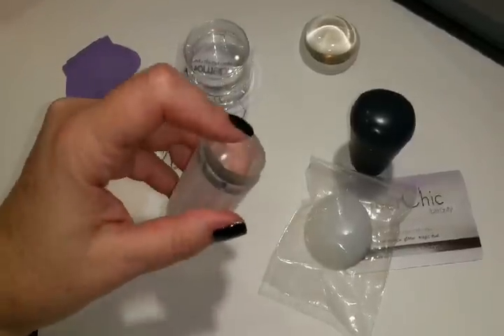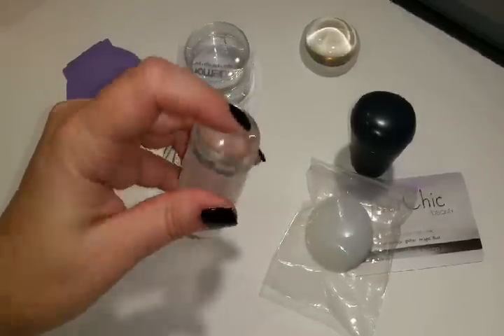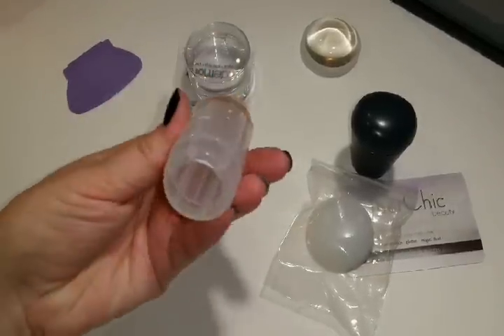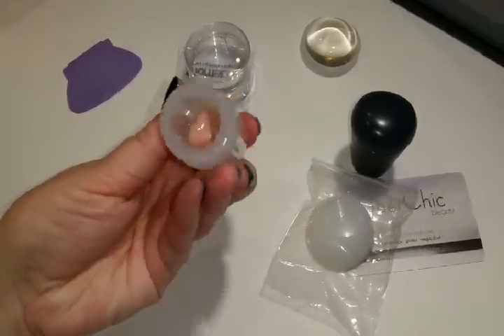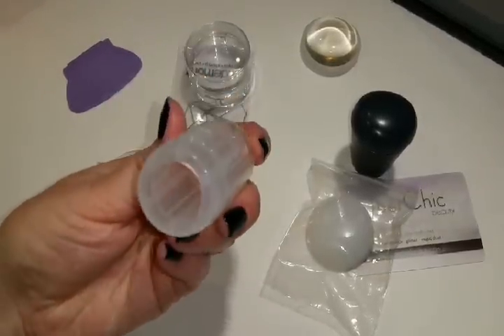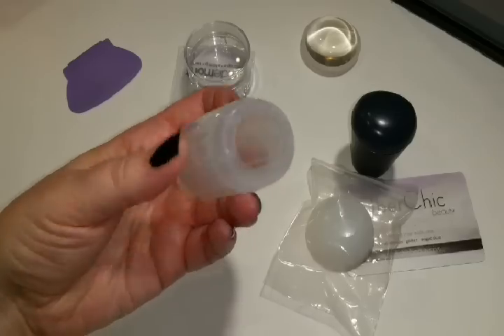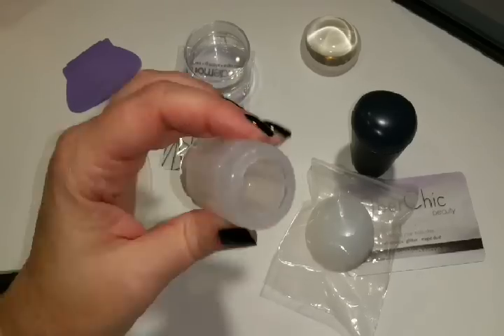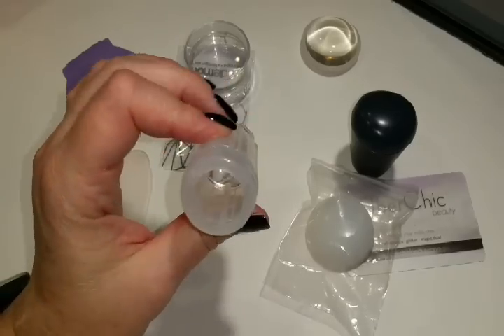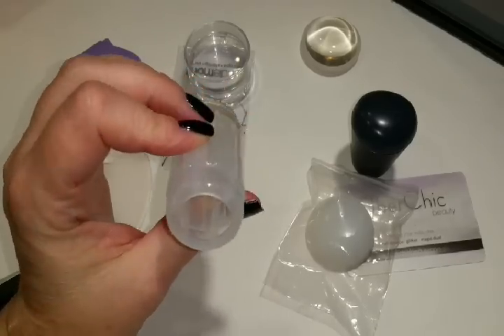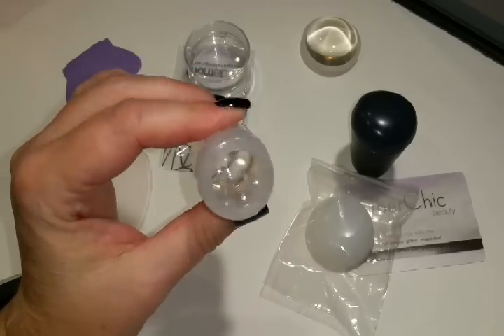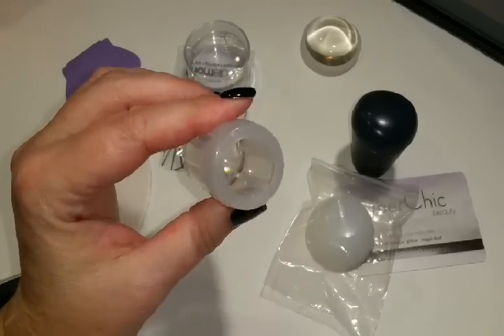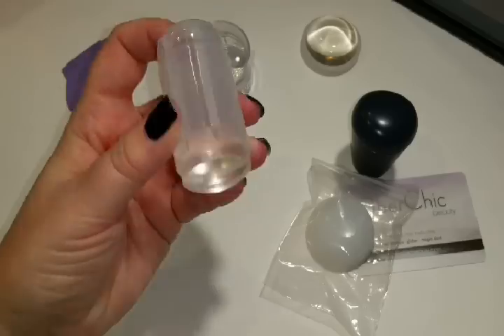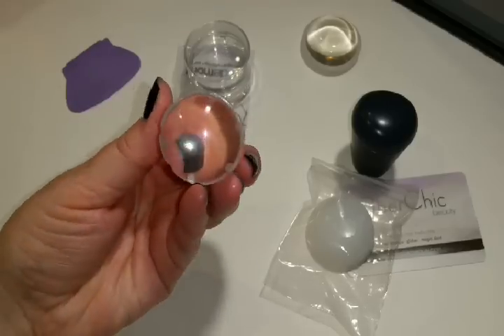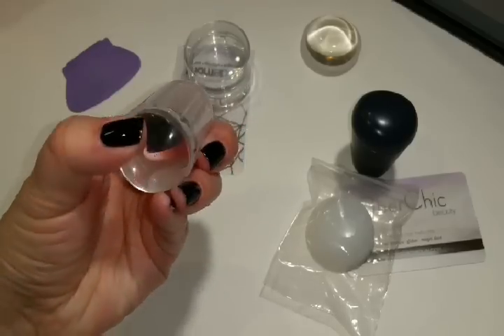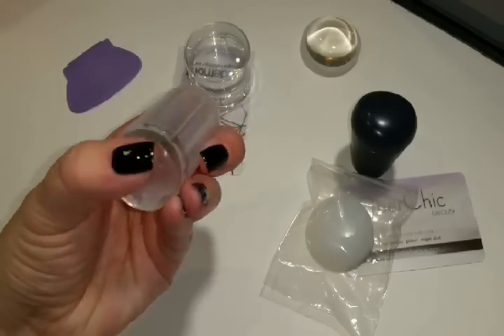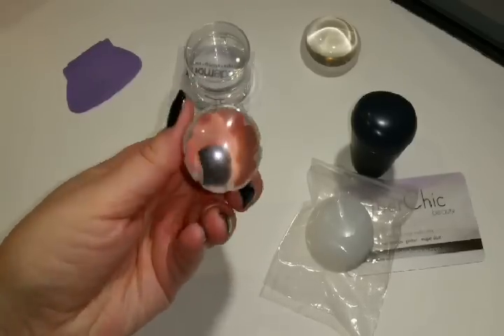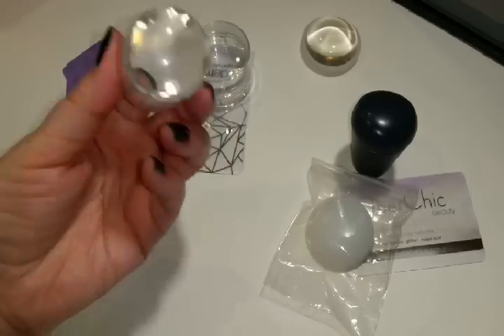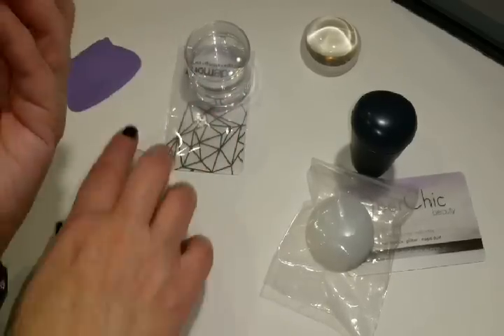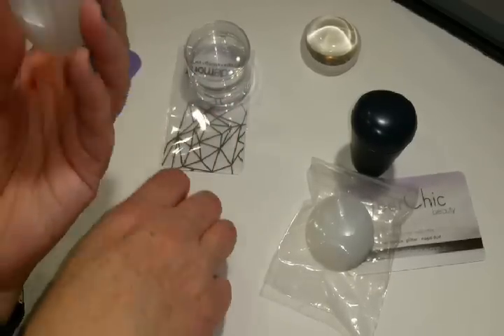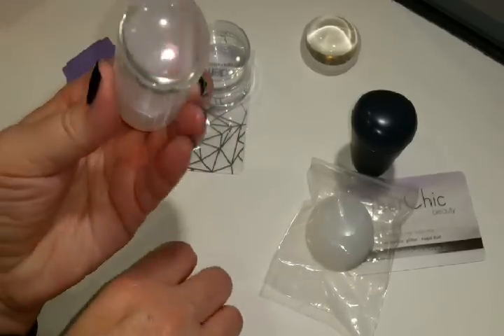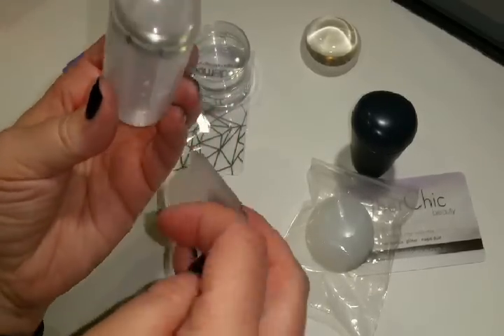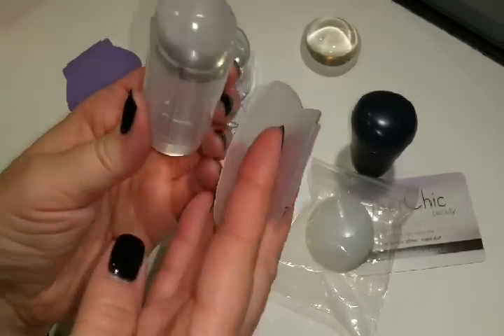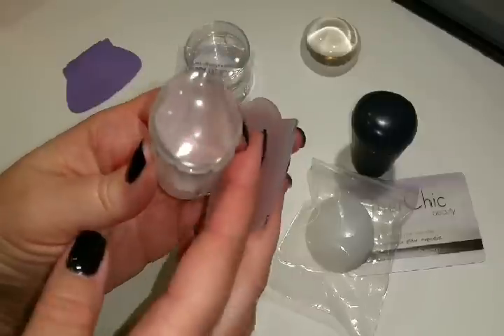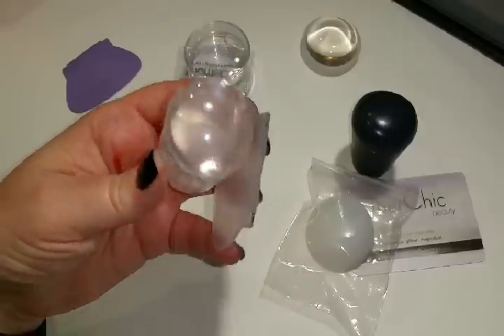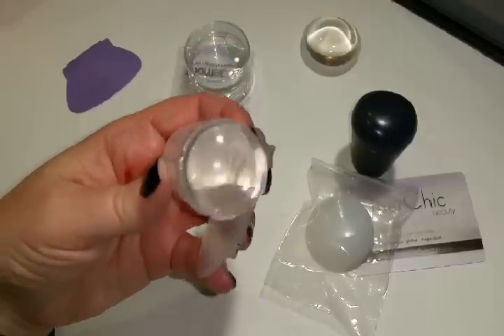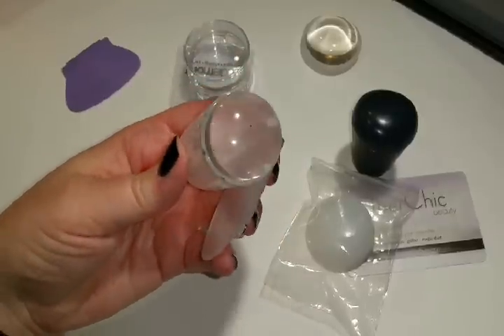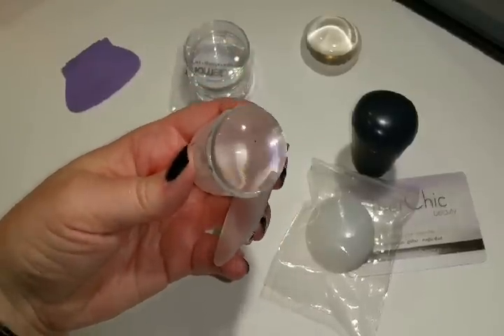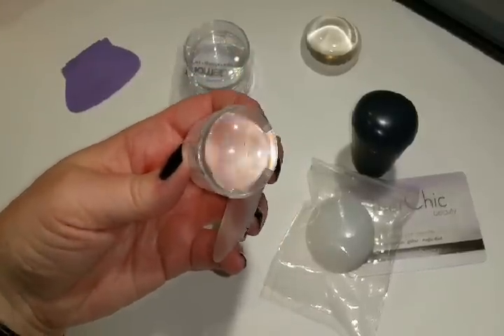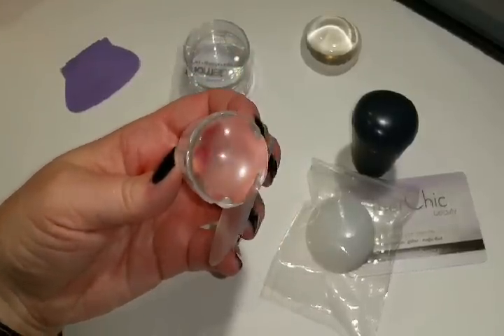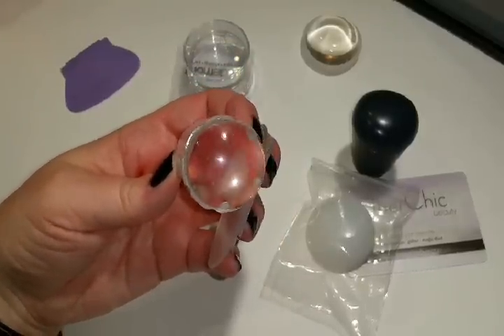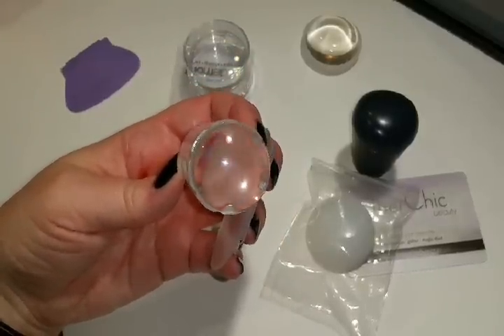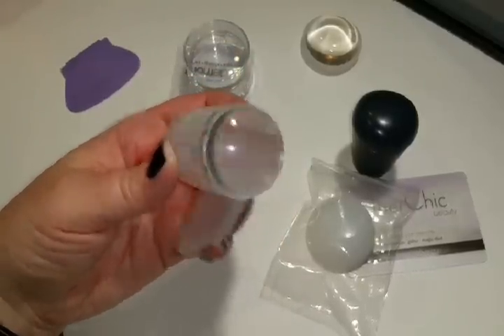I went ahead and bought this one — it's a clear jelly stamper, and I got it off of eBay. It was probably under $2 too, and it came with this scraper. I don't like this one very much either. This one only works intermittently.